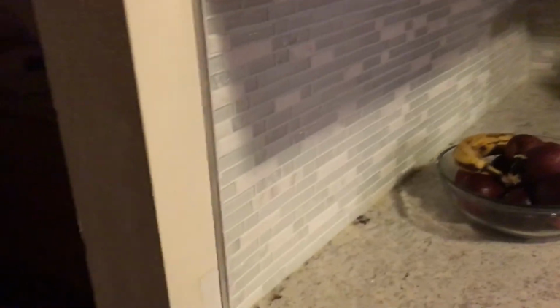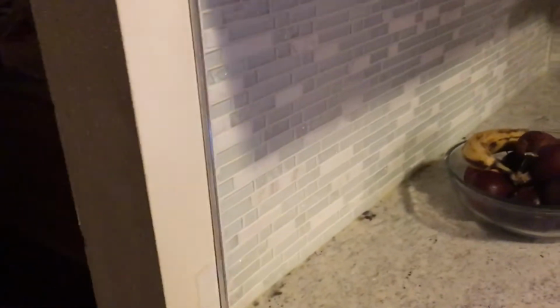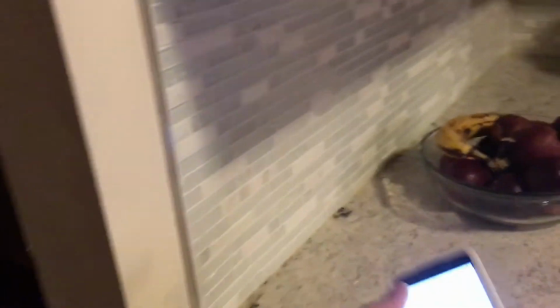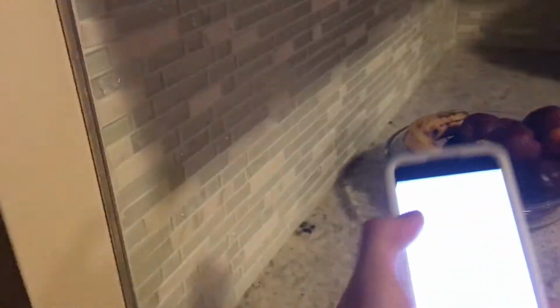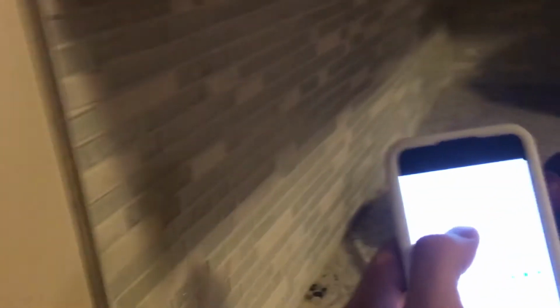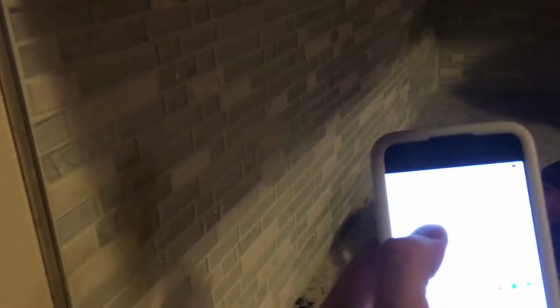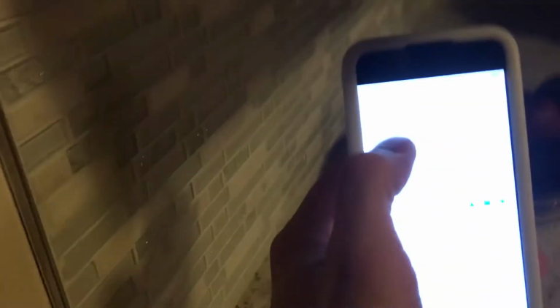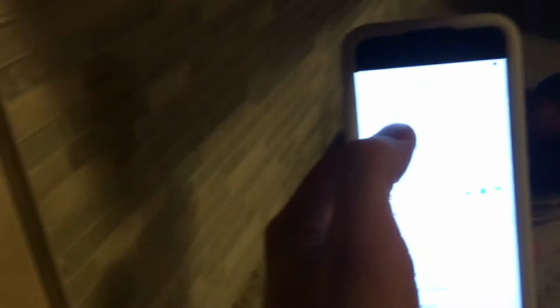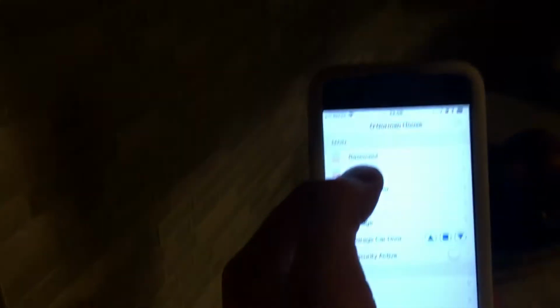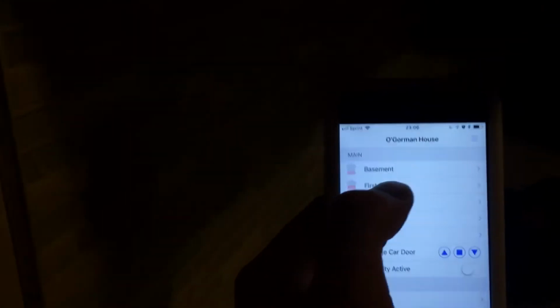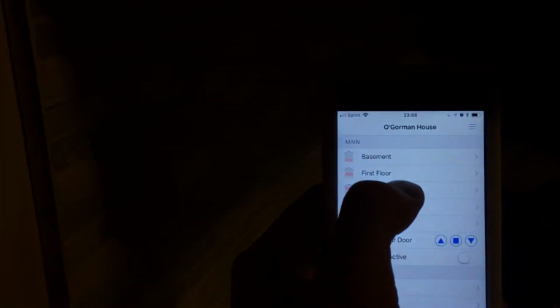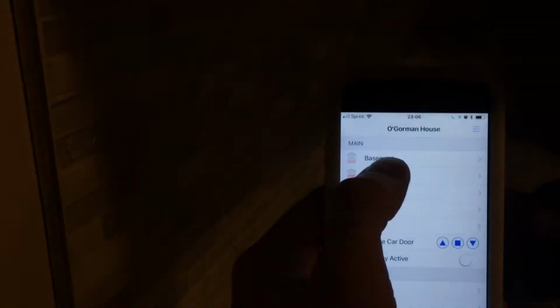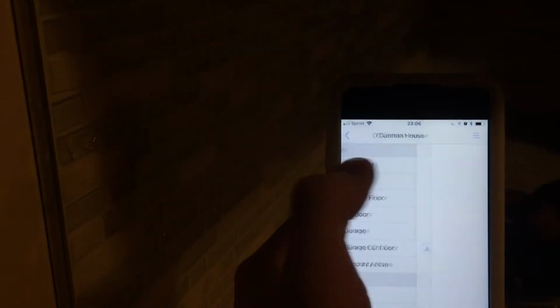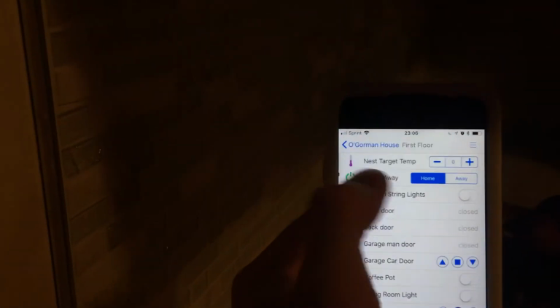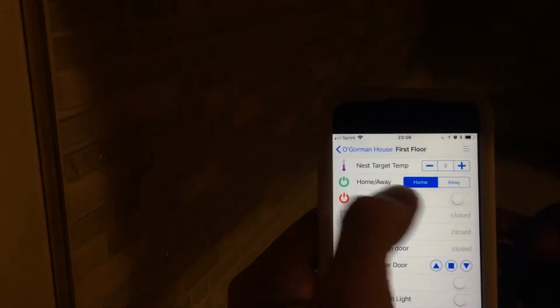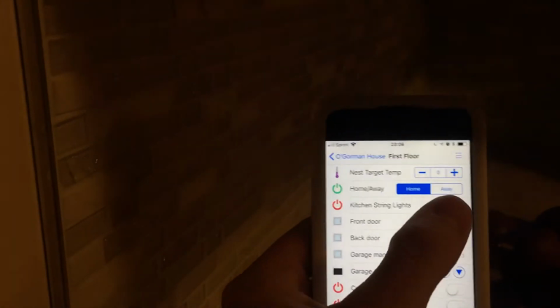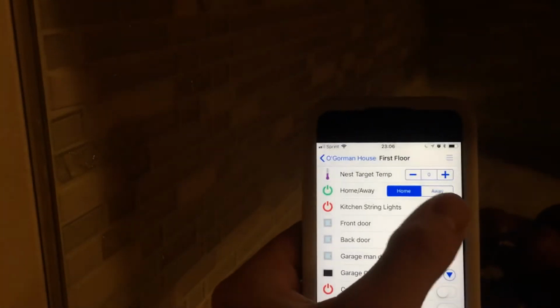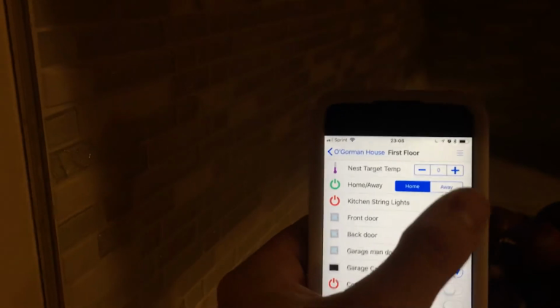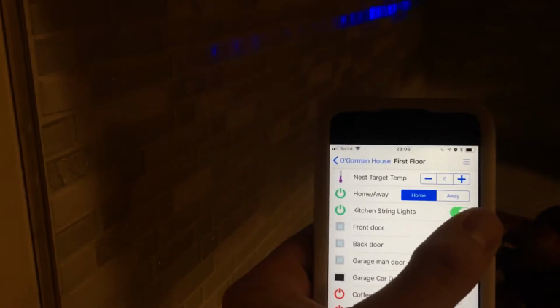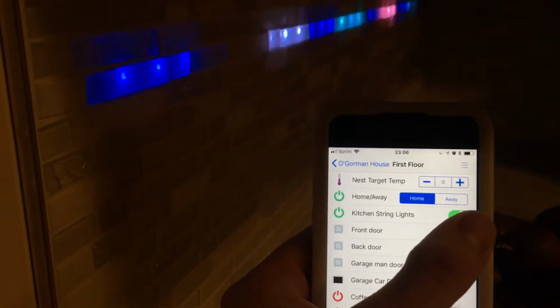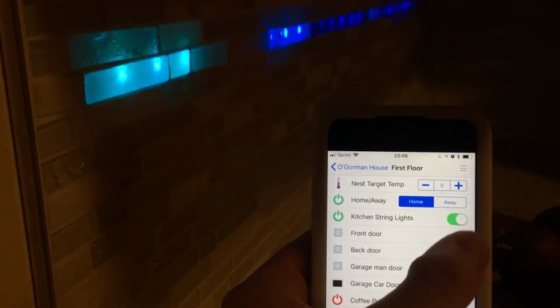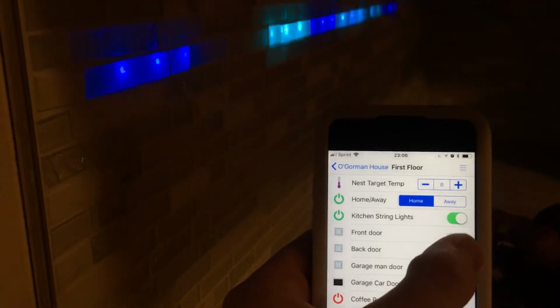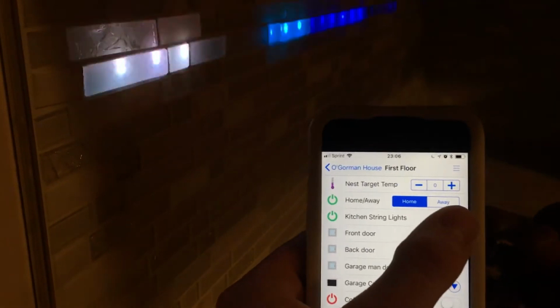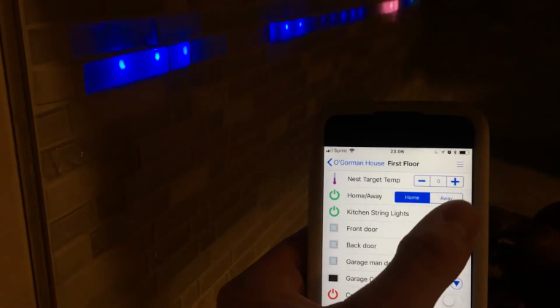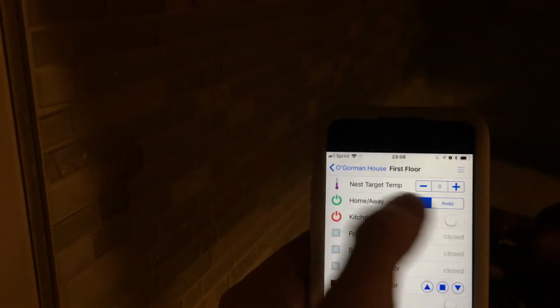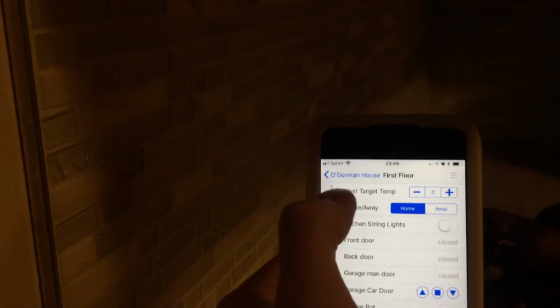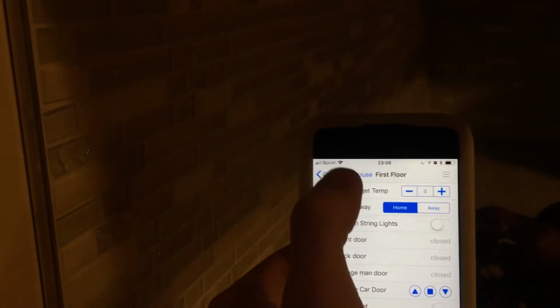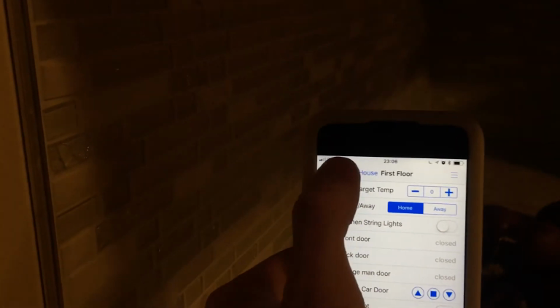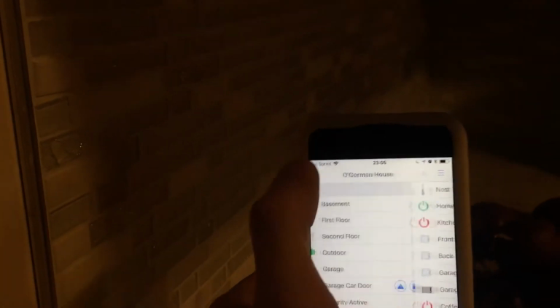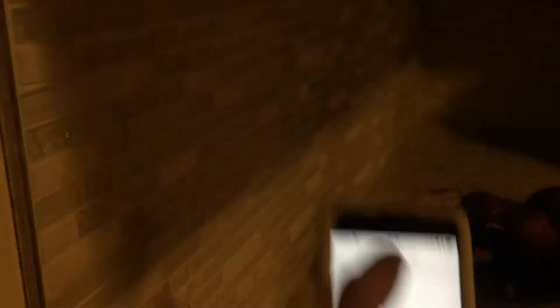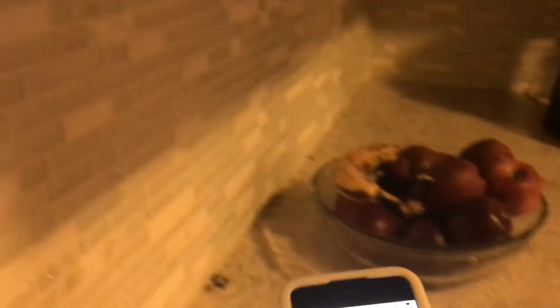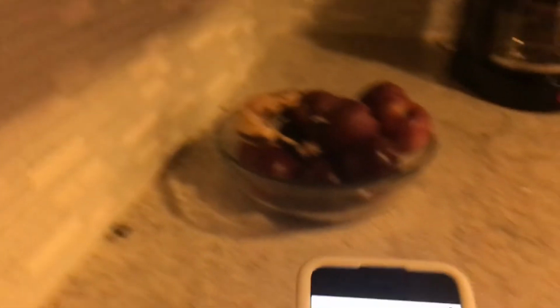This is also set up in OpenHAB, so I can come in here and control the lights as well, or with whatever rules that I want to use.